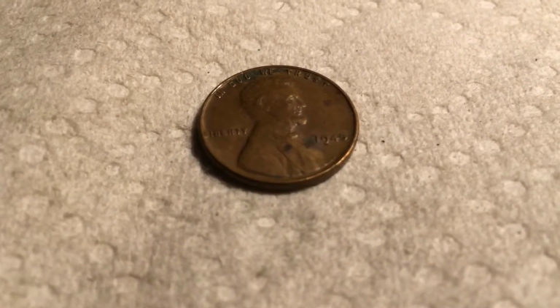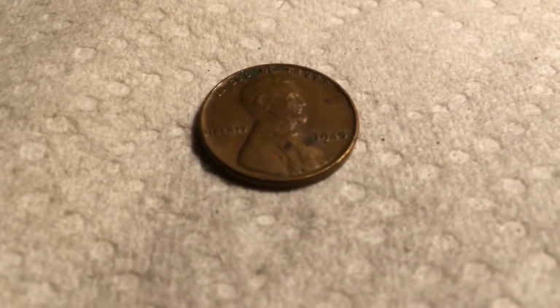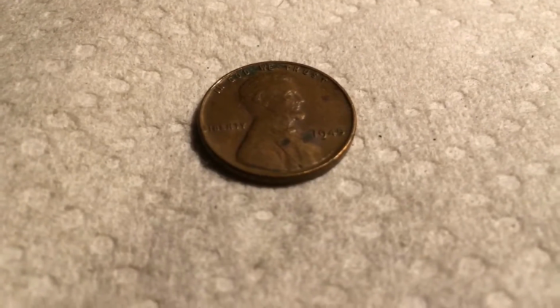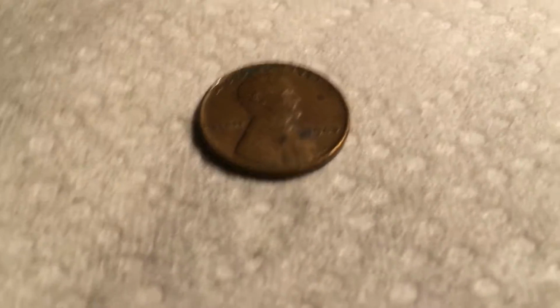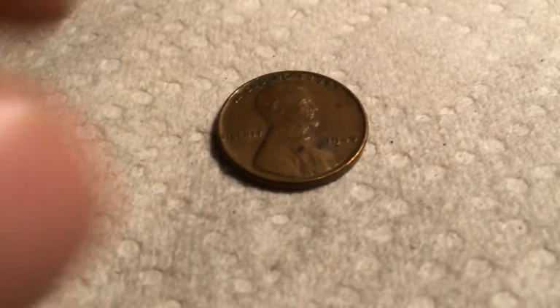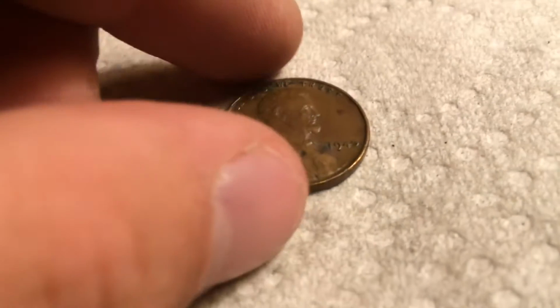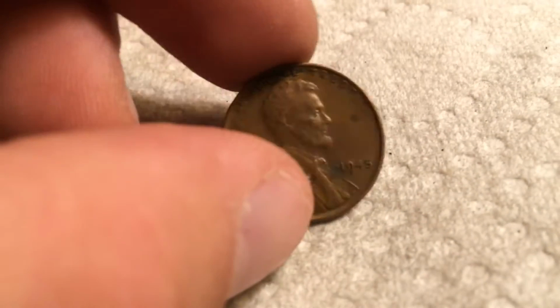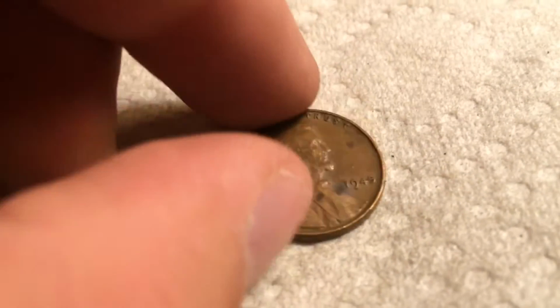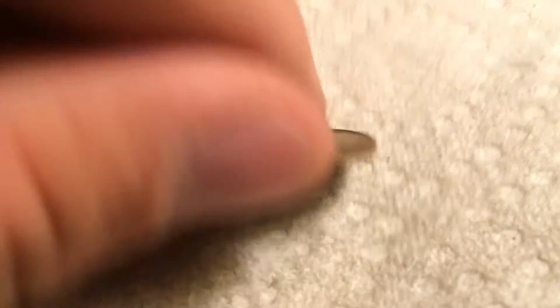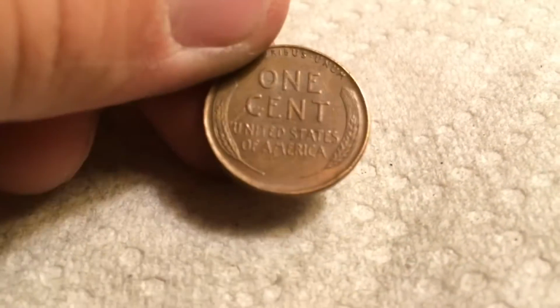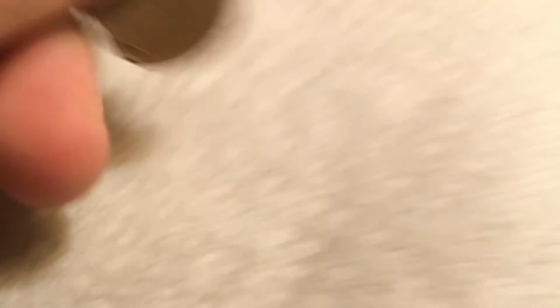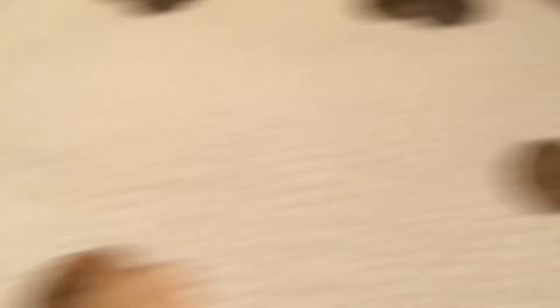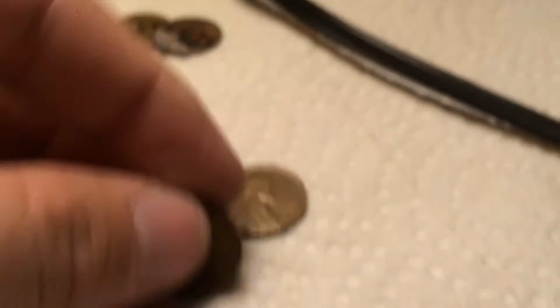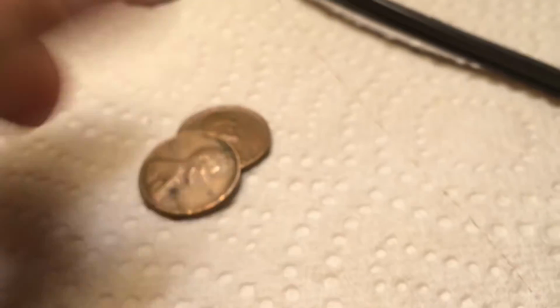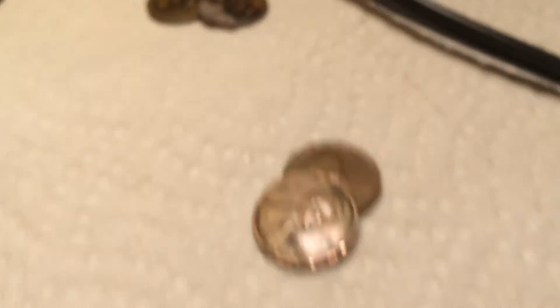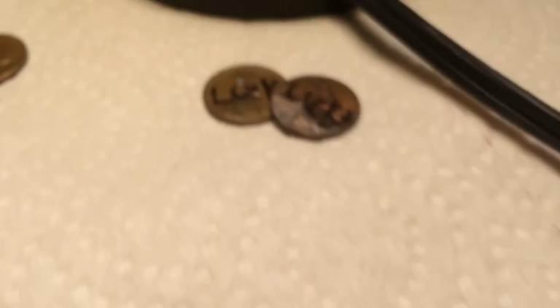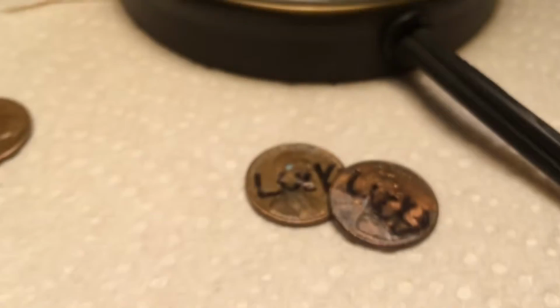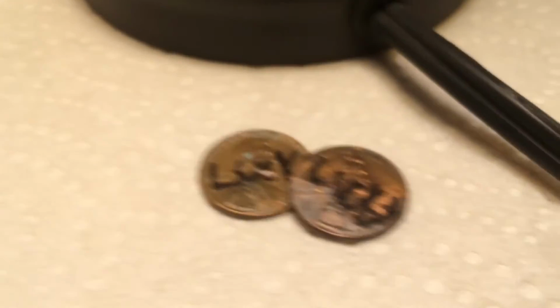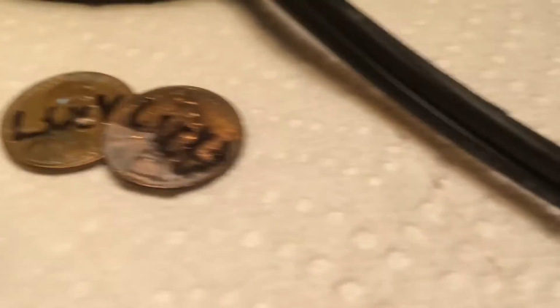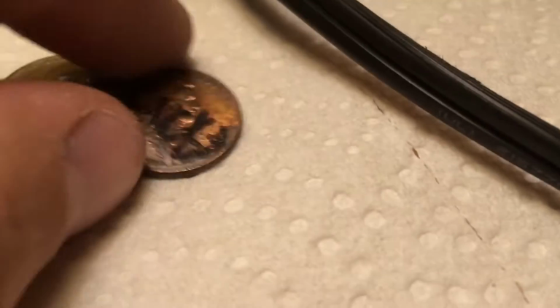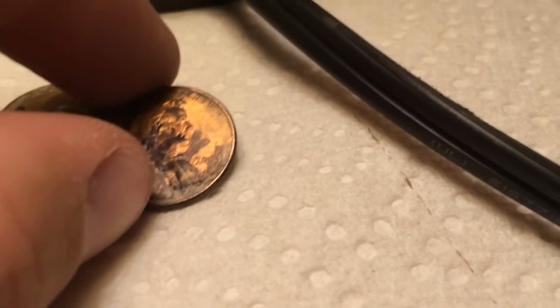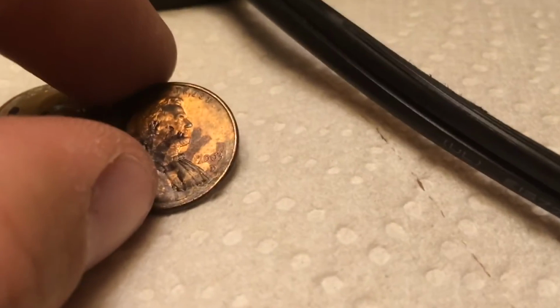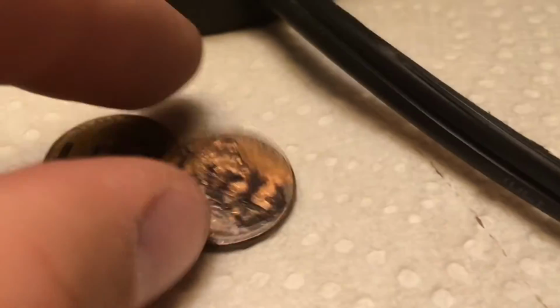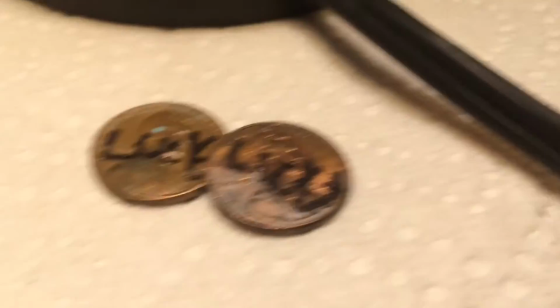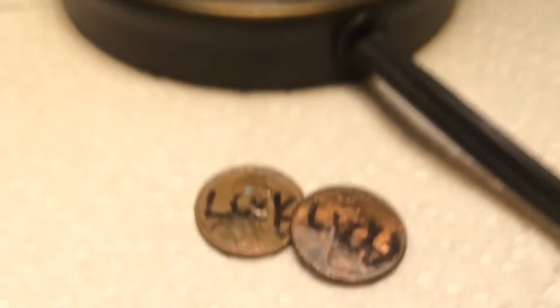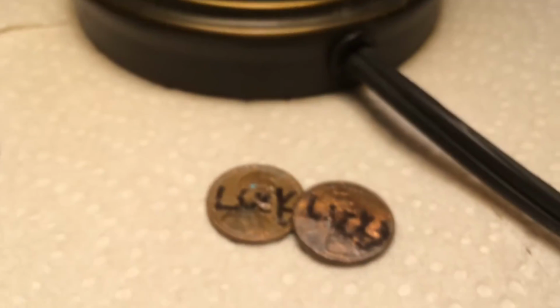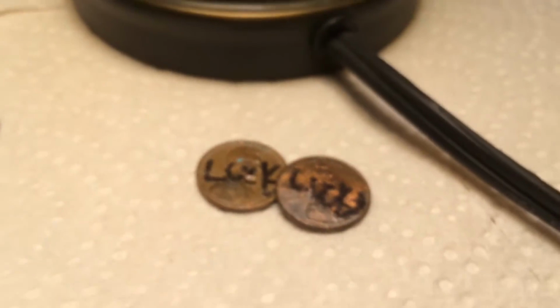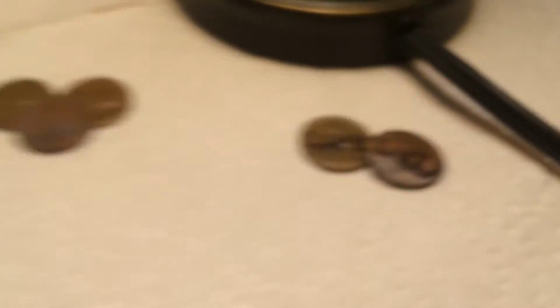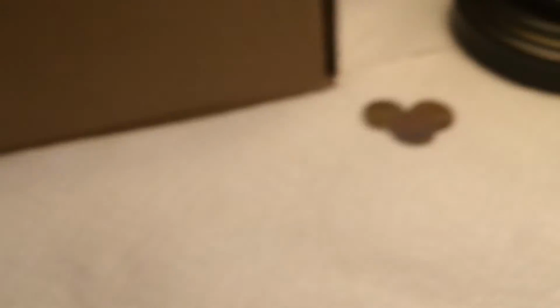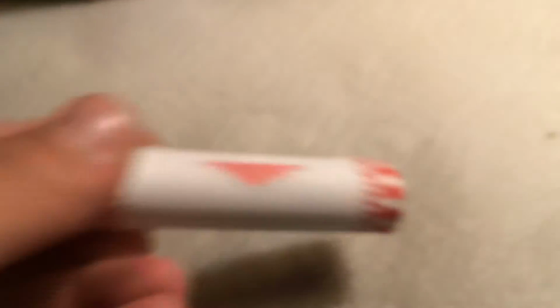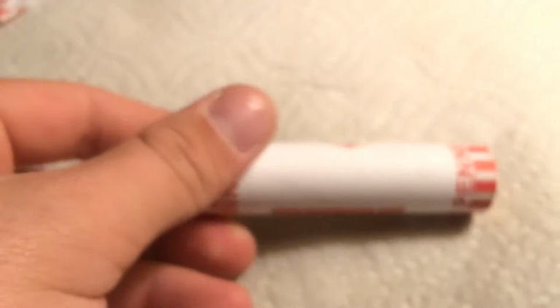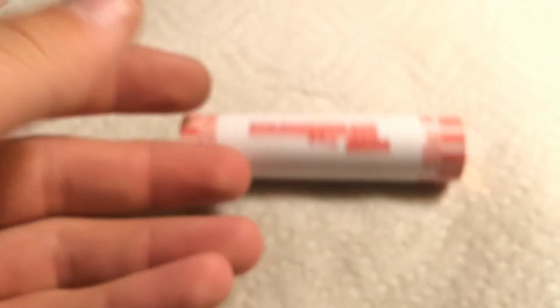Three rolls later, we have another wheat. It's a 1945 plain. That's two wheats. And we got another lucky penny — 2003 Denver. Sounds pretty cool. And on to the next.